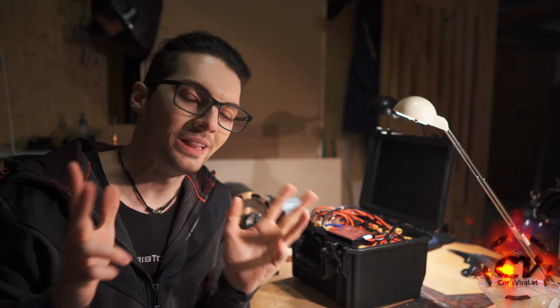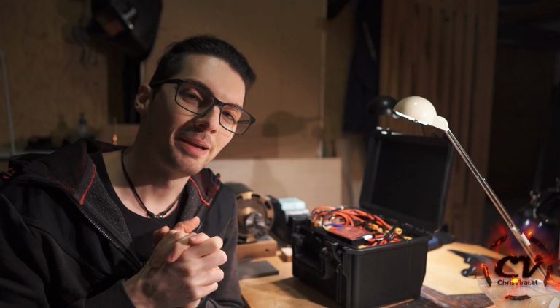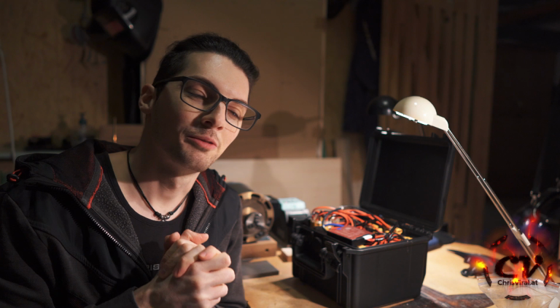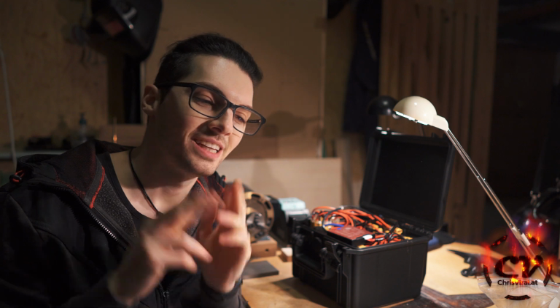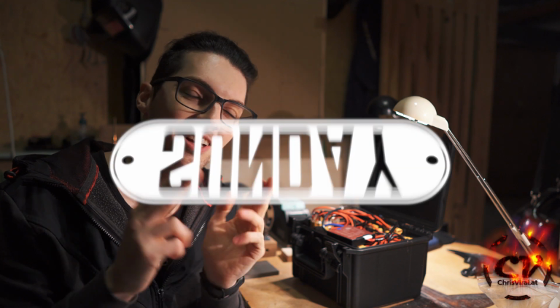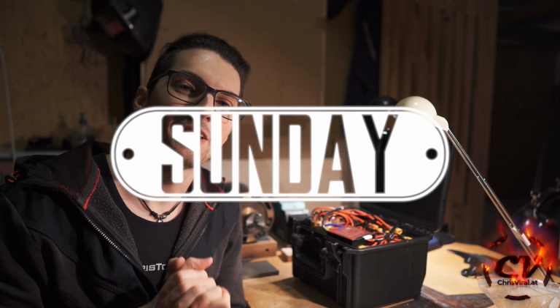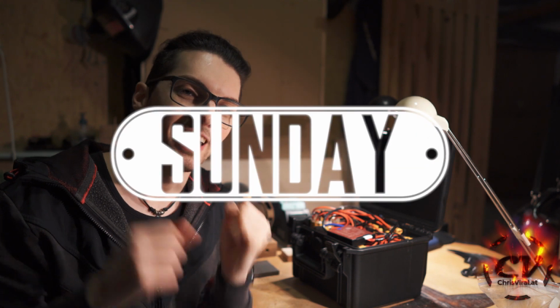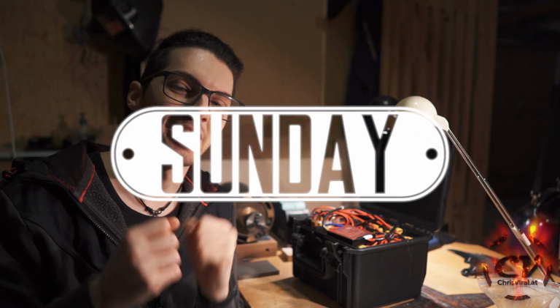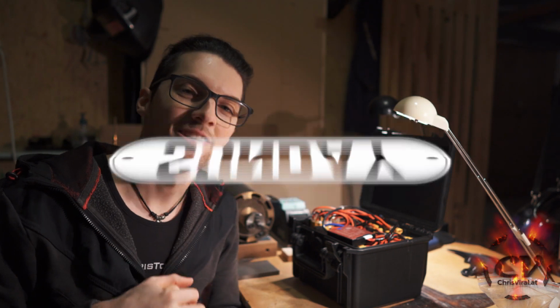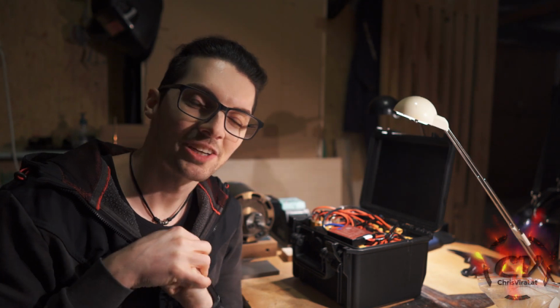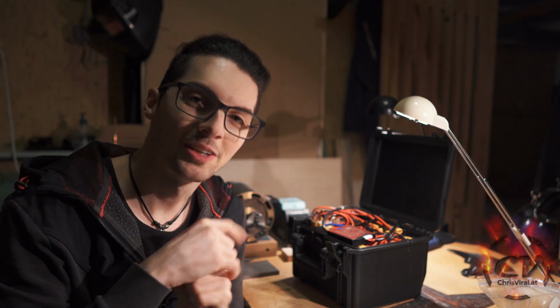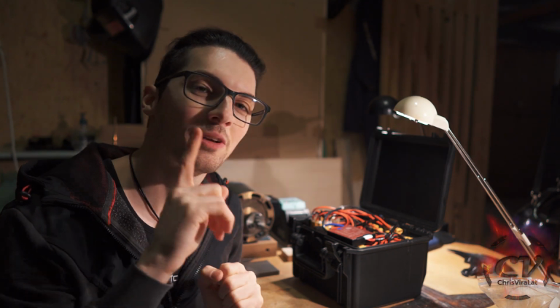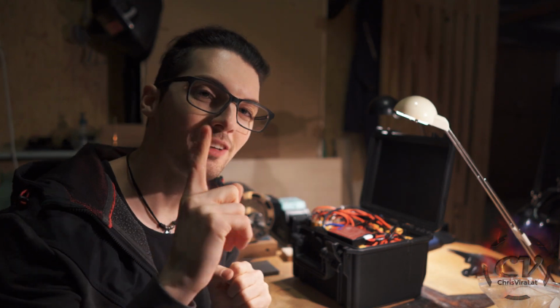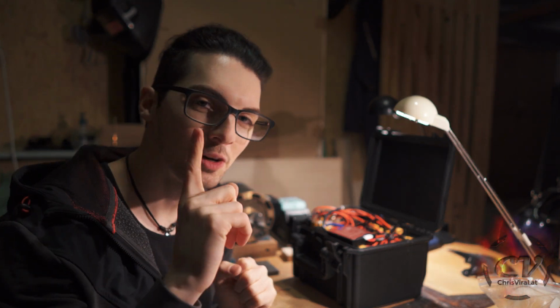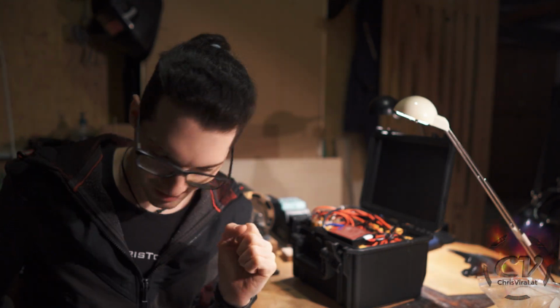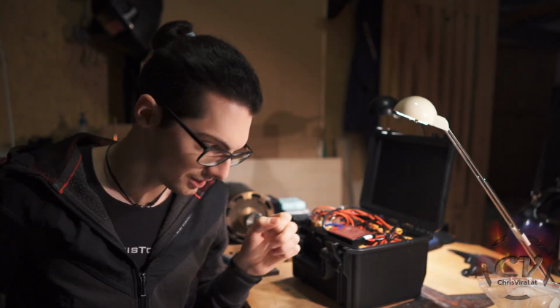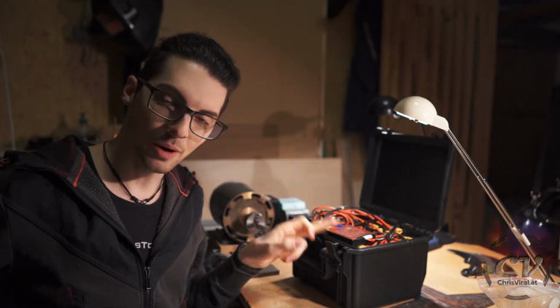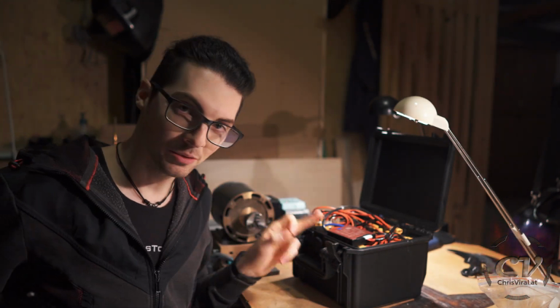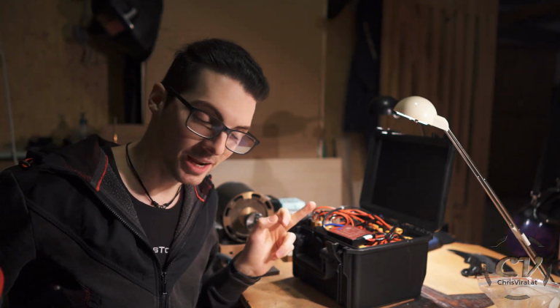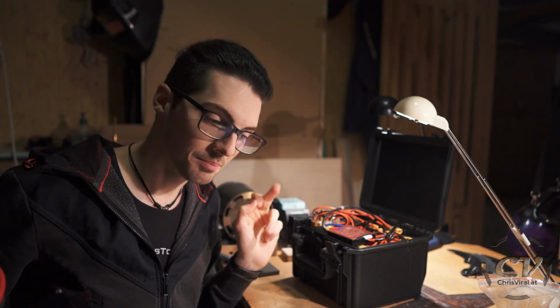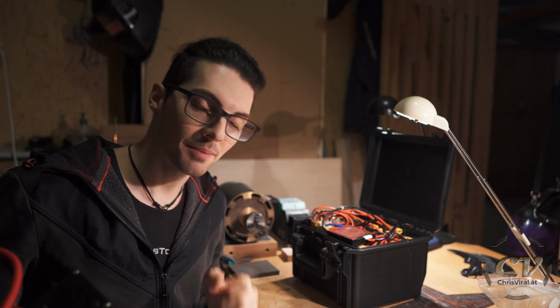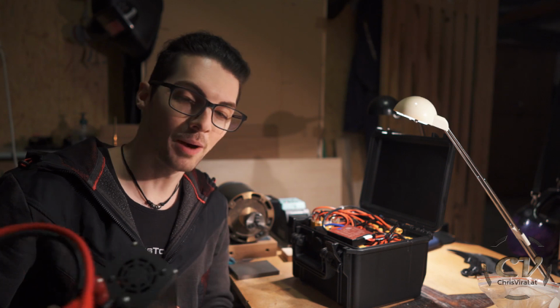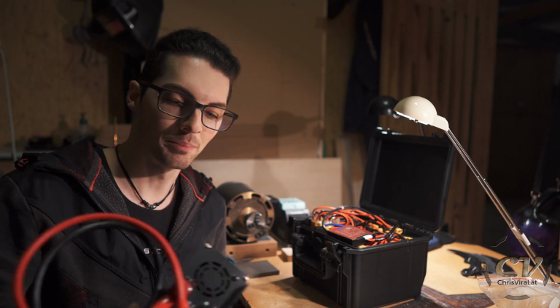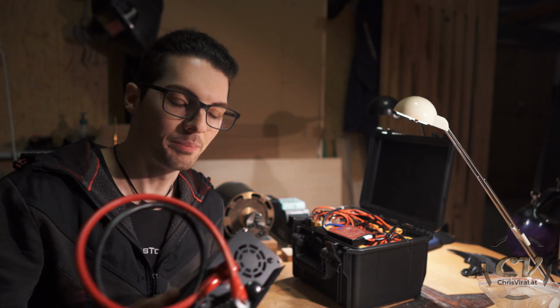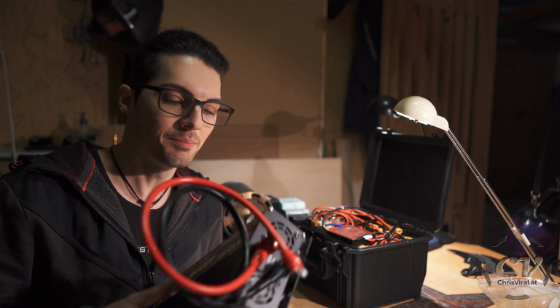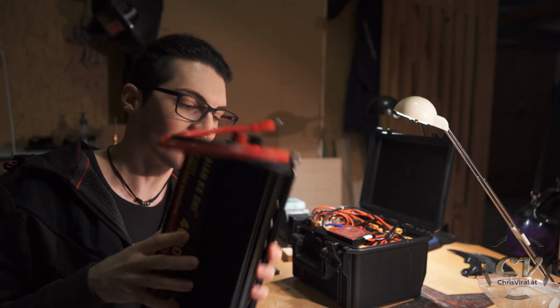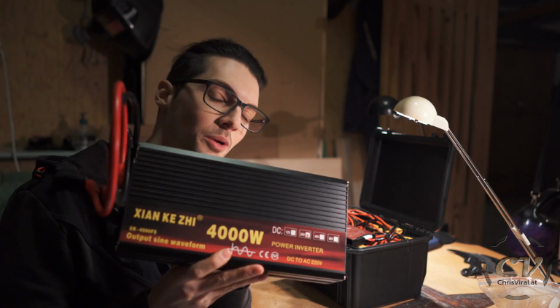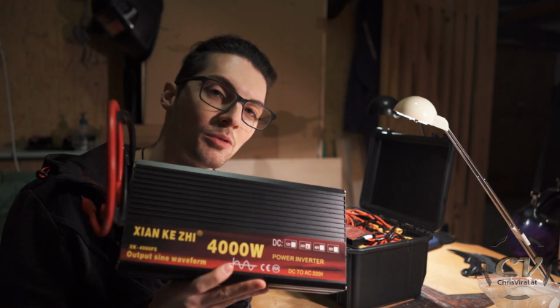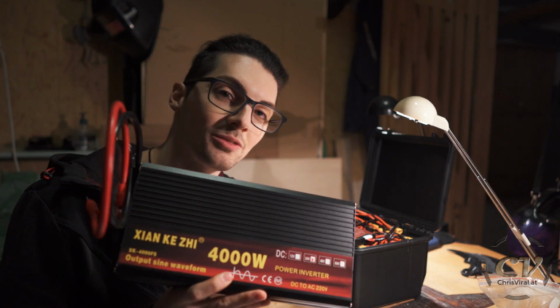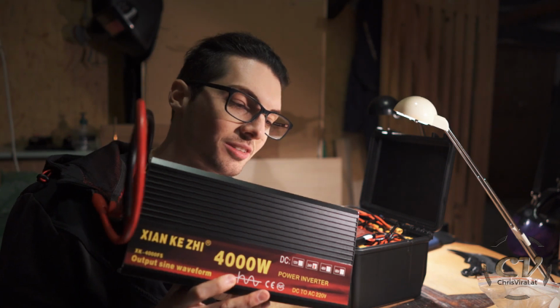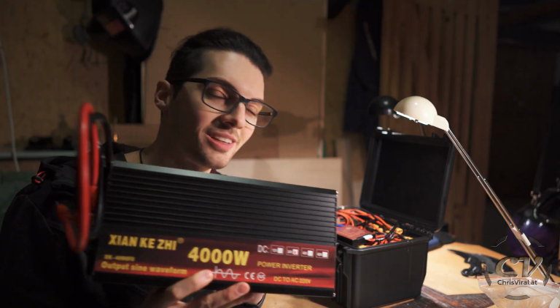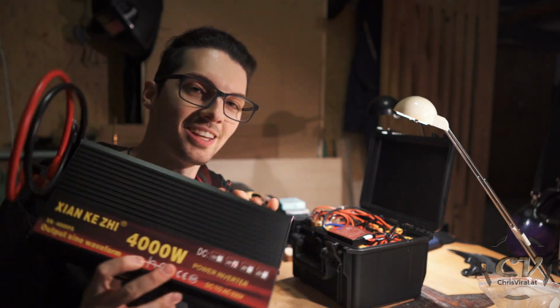Welcome back to the vlog. It is Sunday, another day, another chance to push hard. The topic for this vlog is DIY battery bank — mega power bank plus 24 volt inverter. So let's get it.